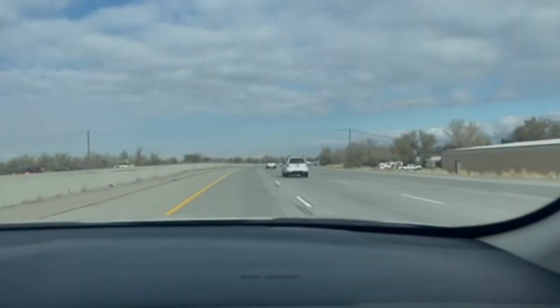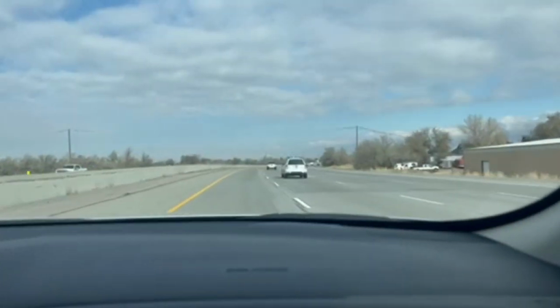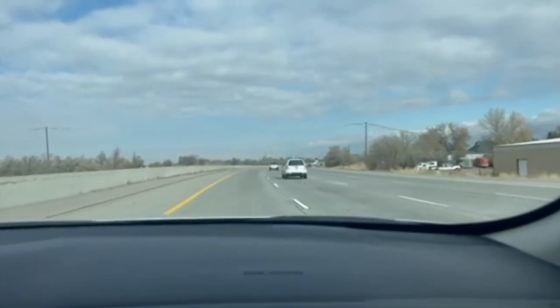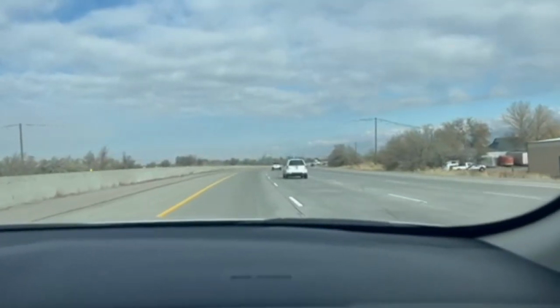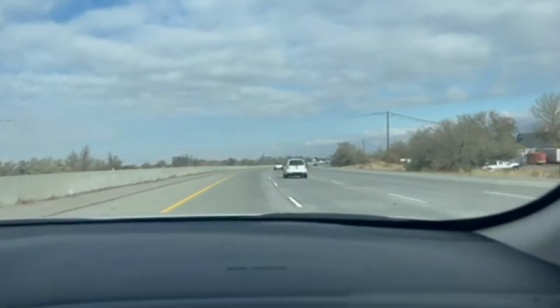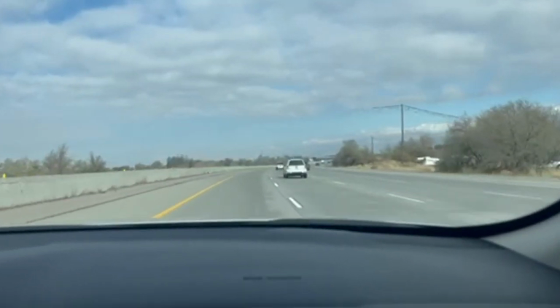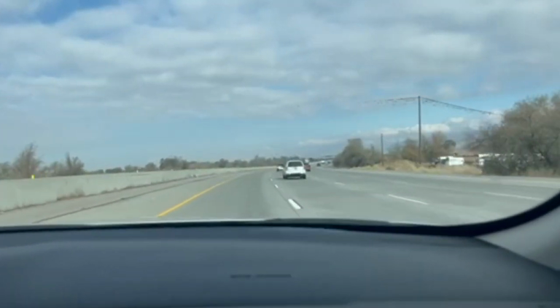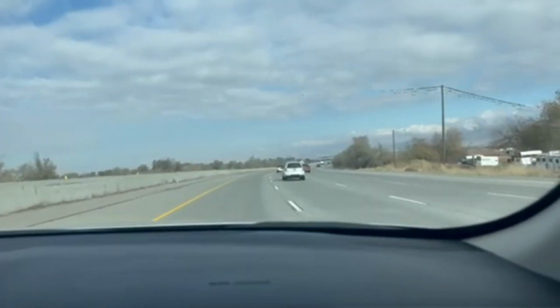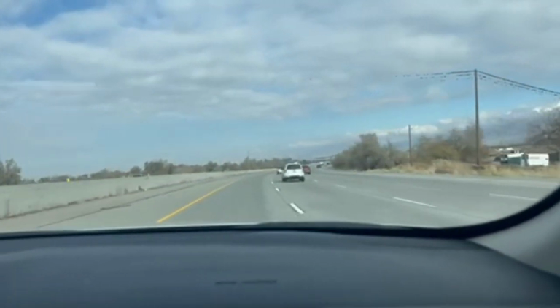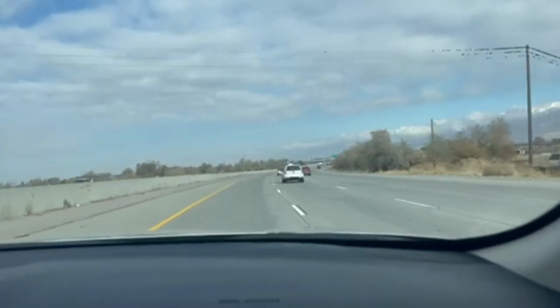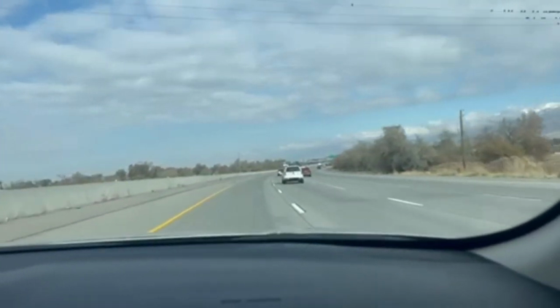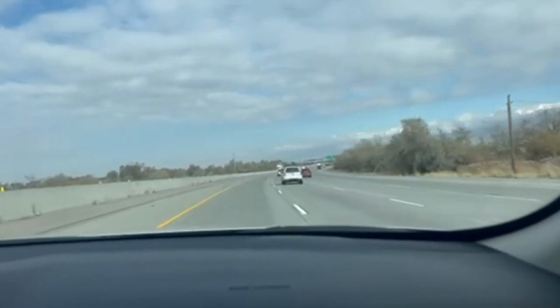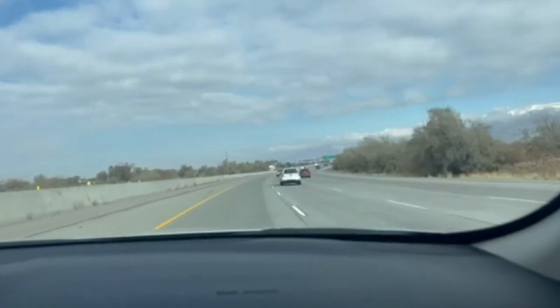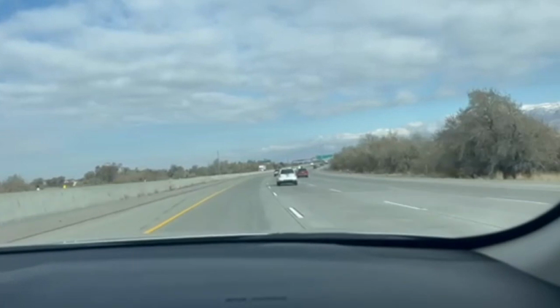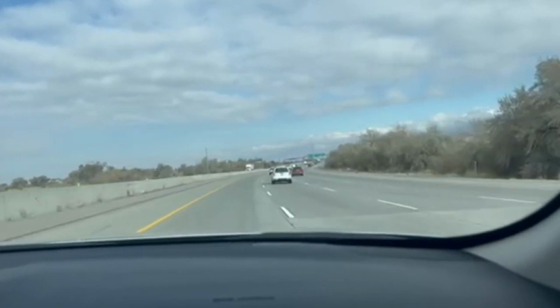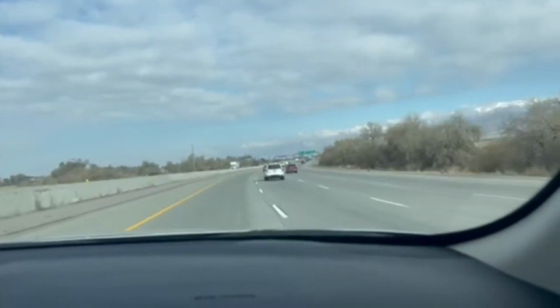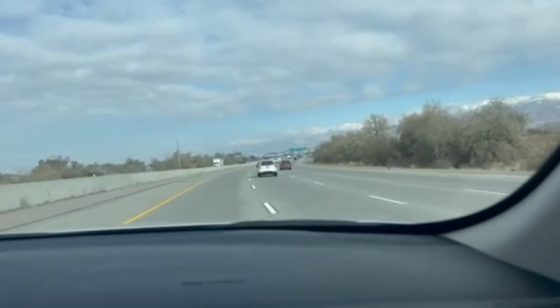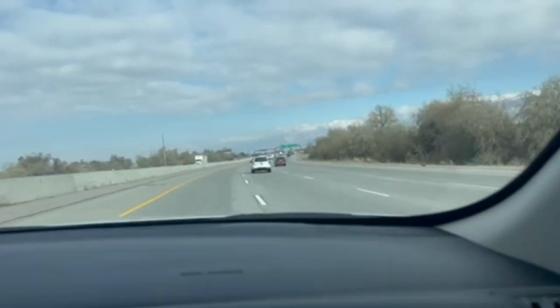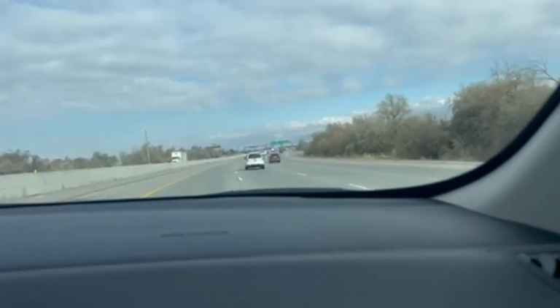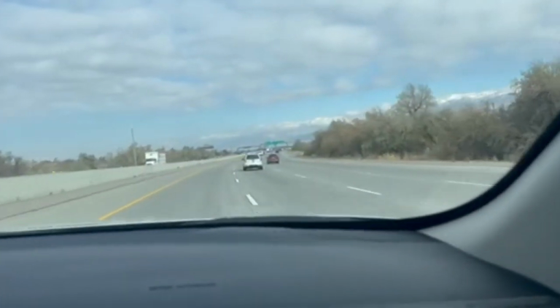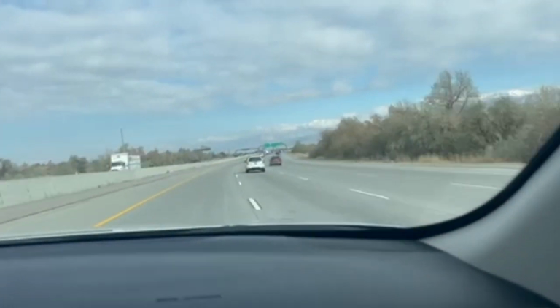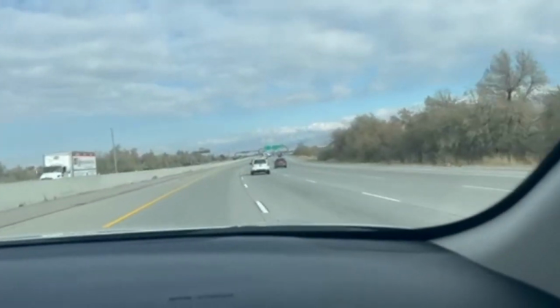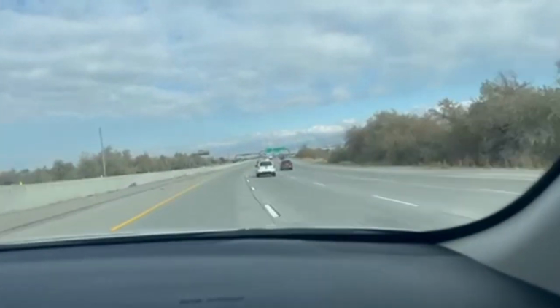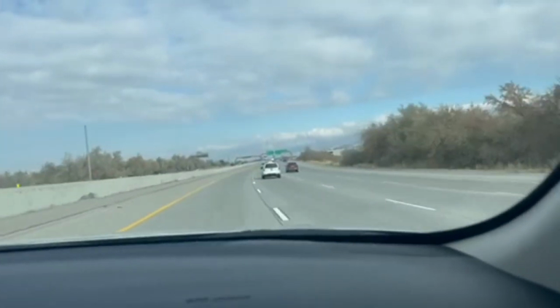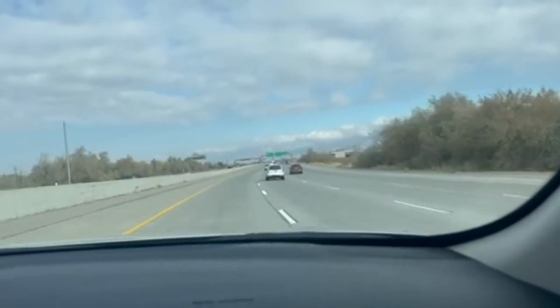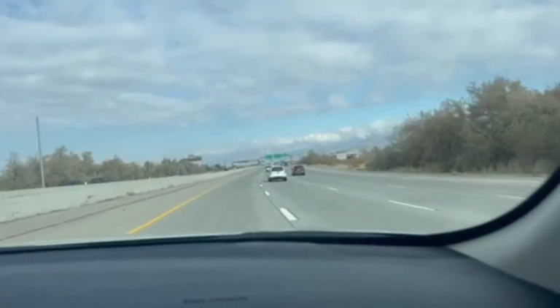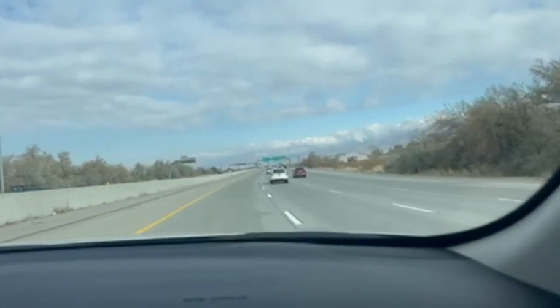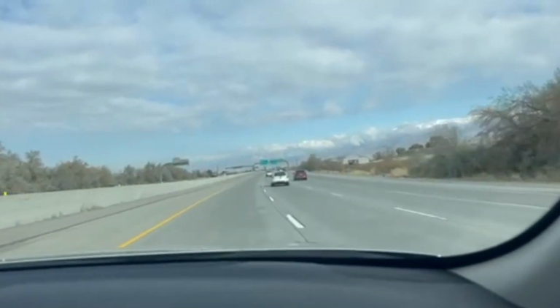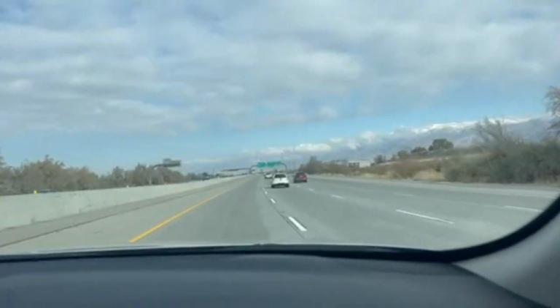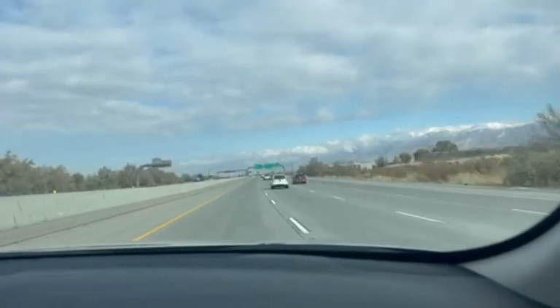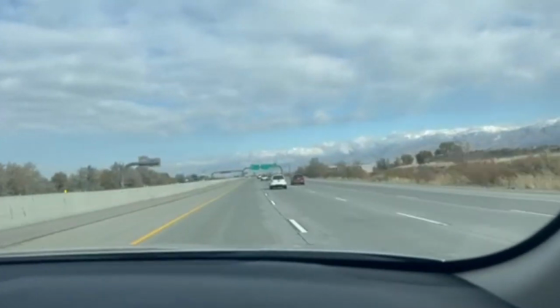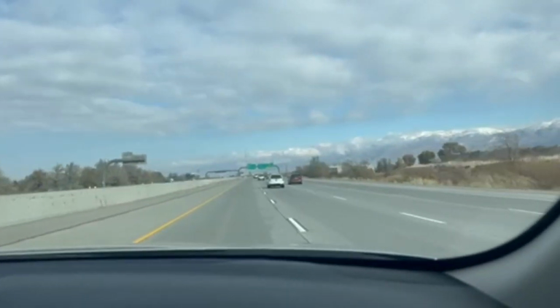Hi folks, it's Ben here with Pierre Paul Driving School. We're doing a highway lesson here with one of our students that's driving, and I just want to share that with you here so you guys can get some pointers from Pierre Paul Driving School.